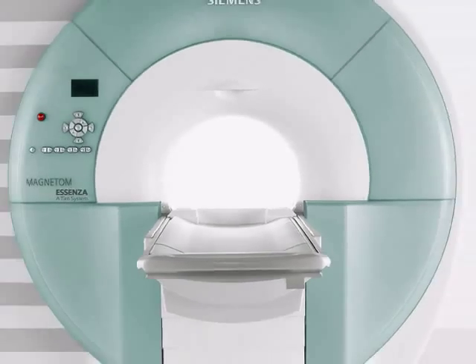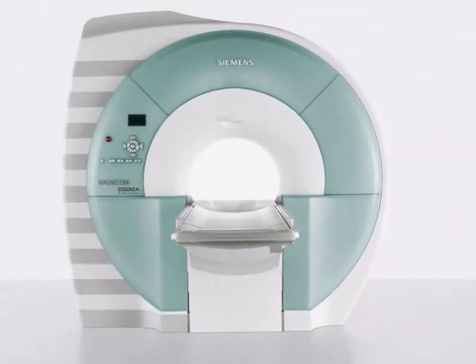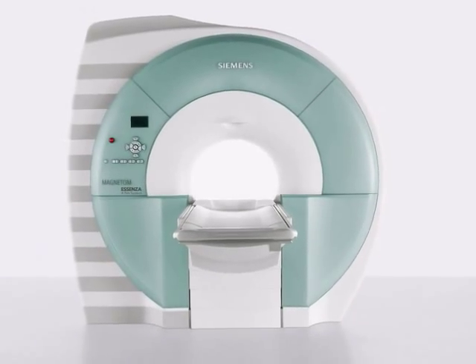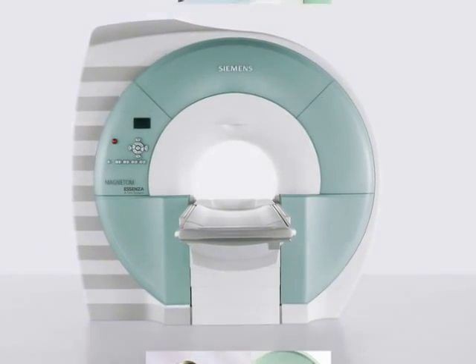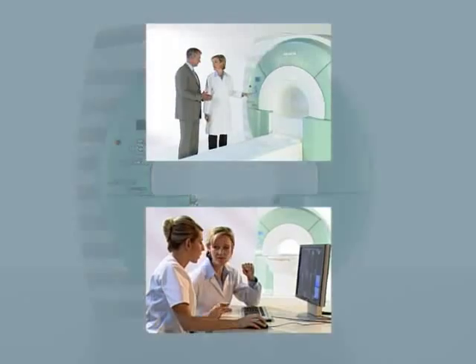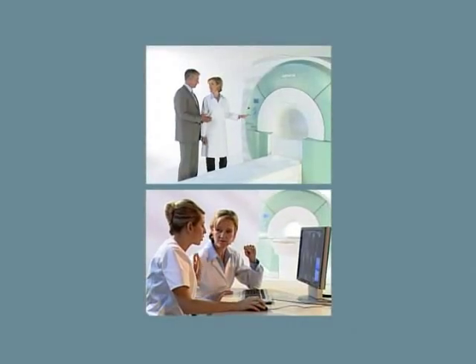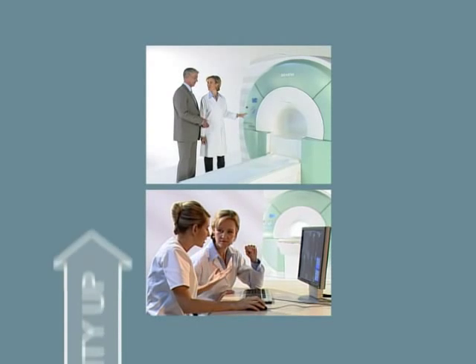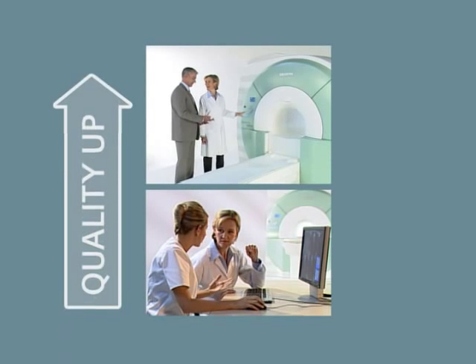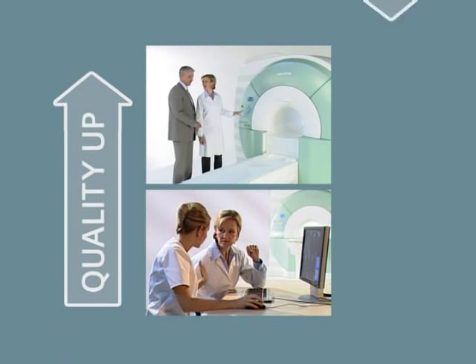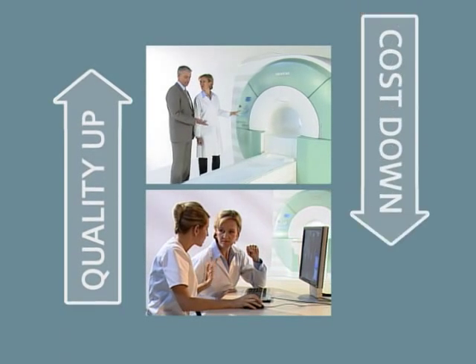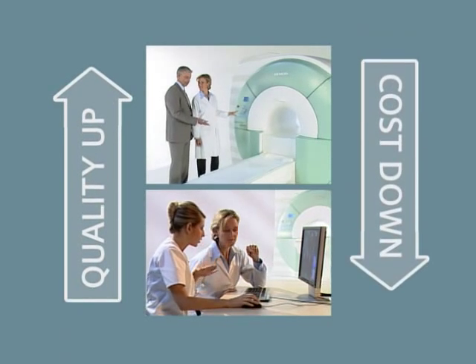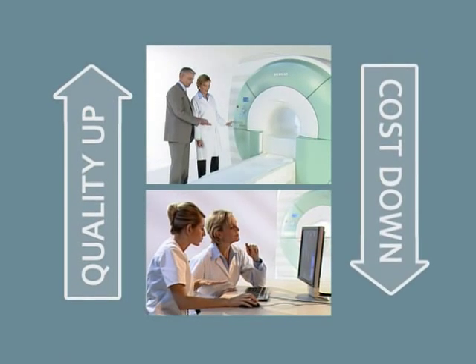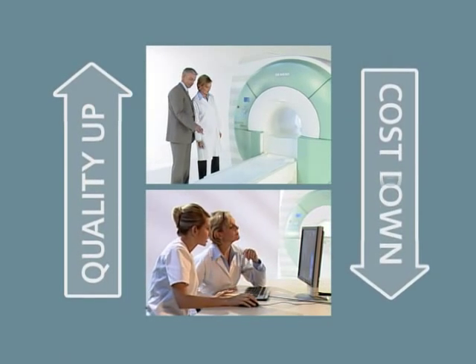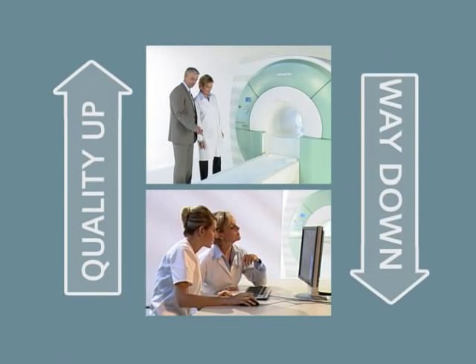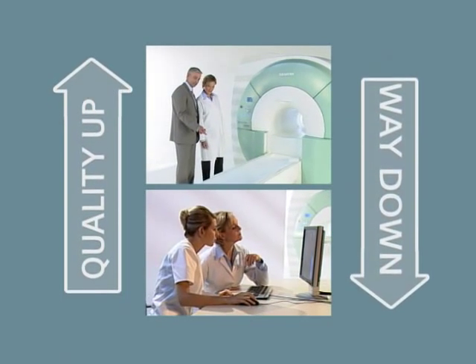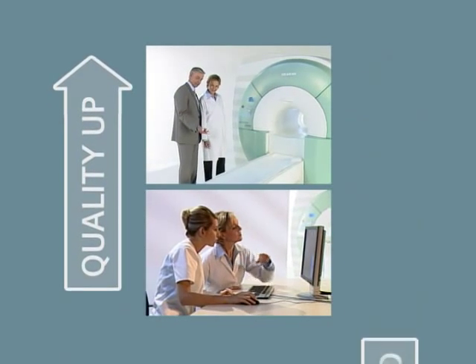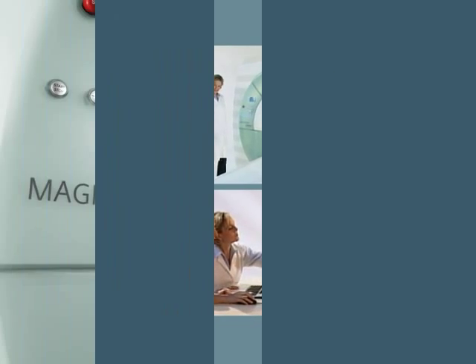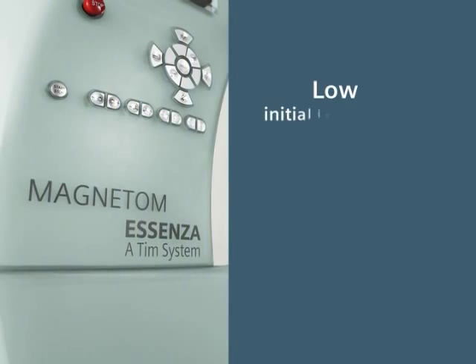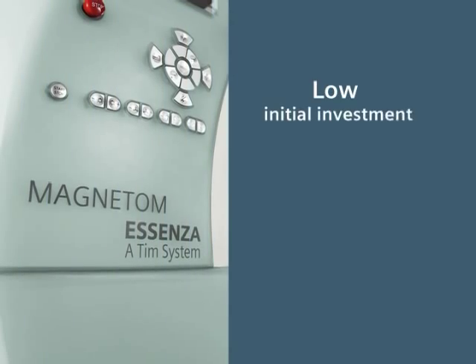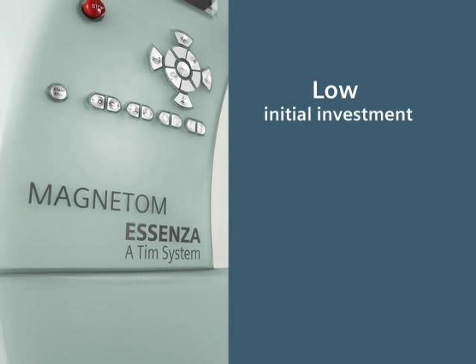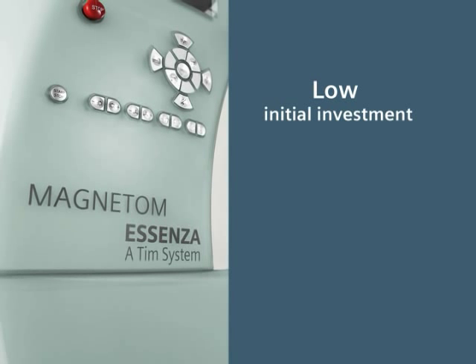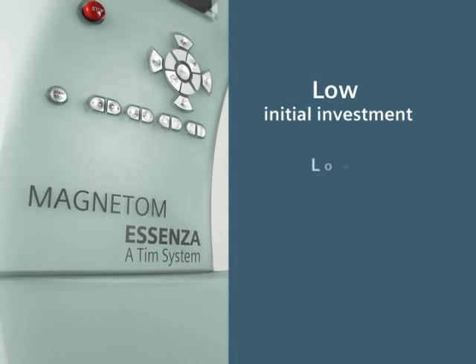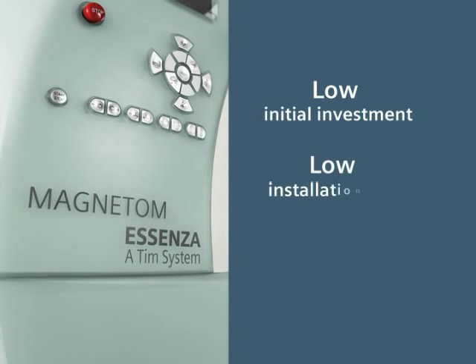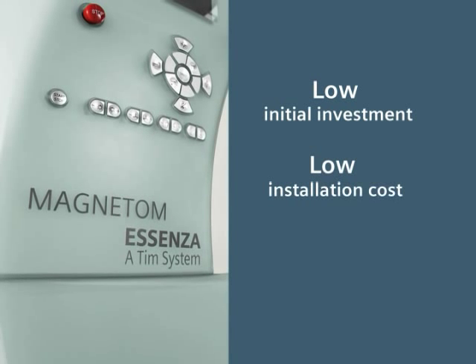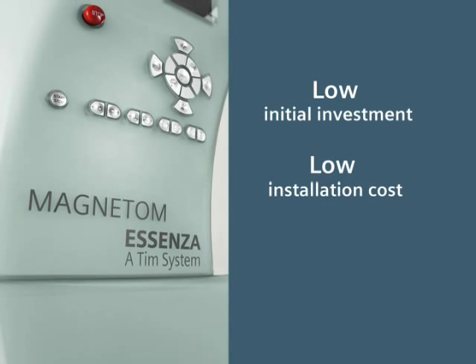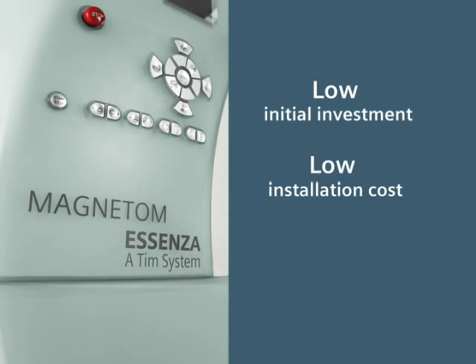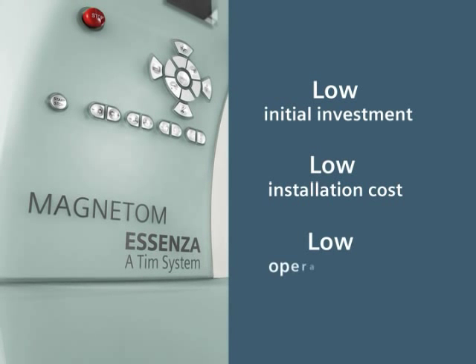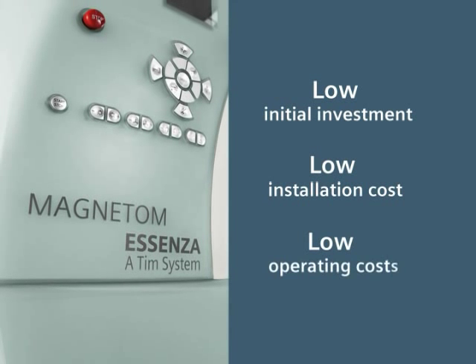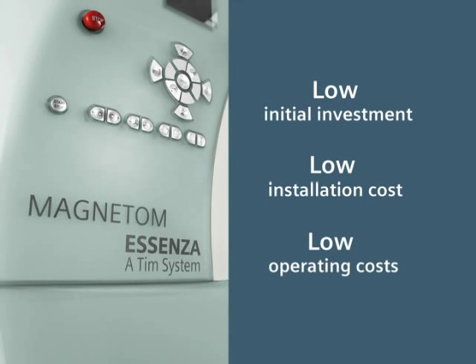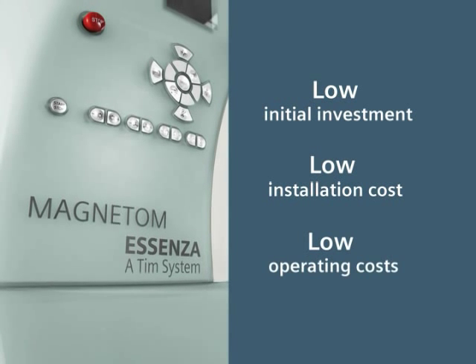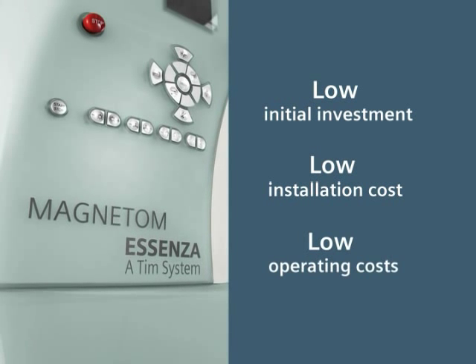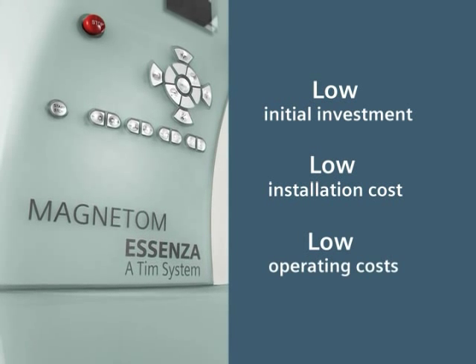Magnatome Essenza helps bring quality up and cost down — way down — with low initial investment, low installation cost, and low operating costs.